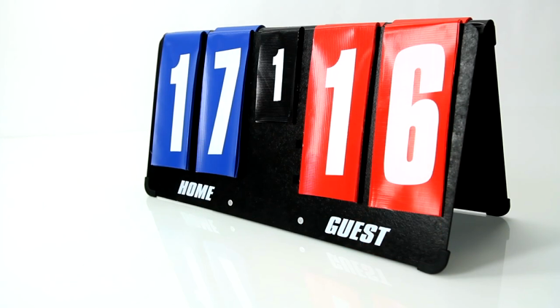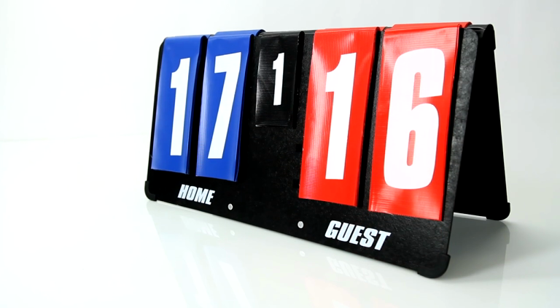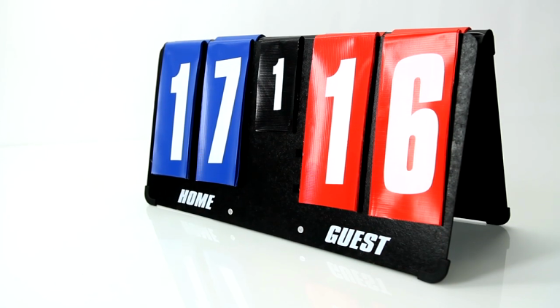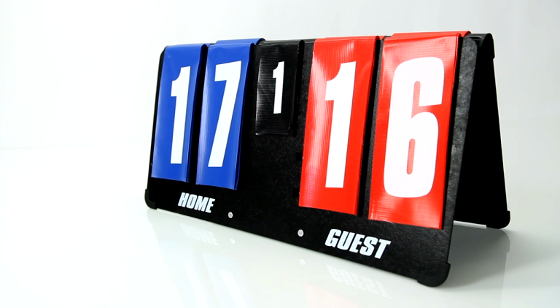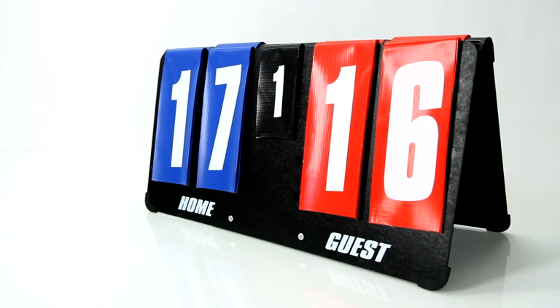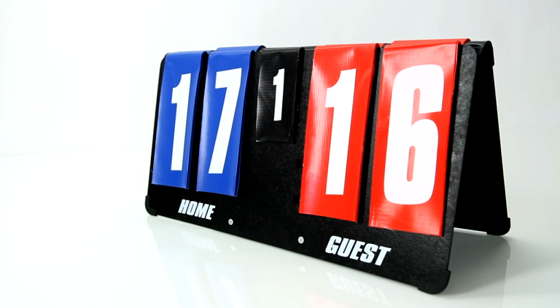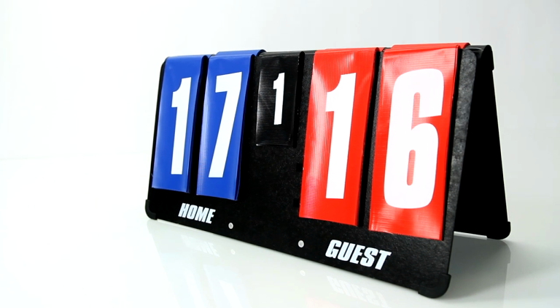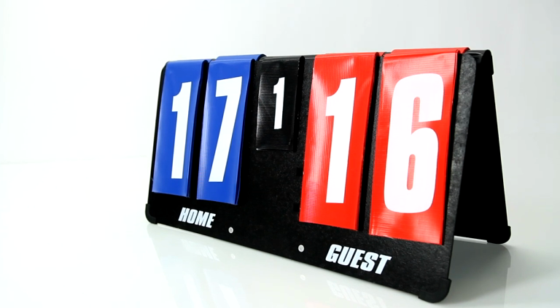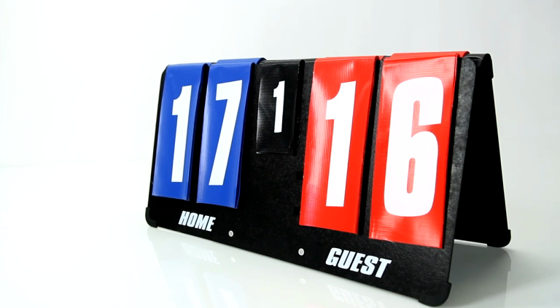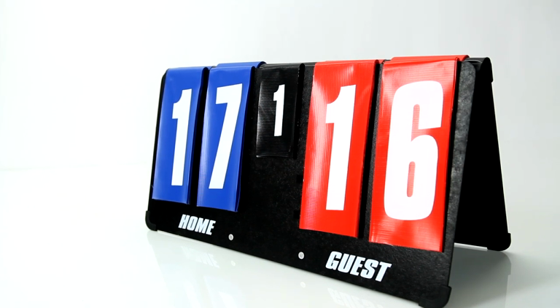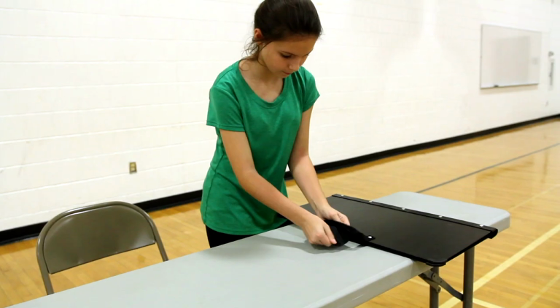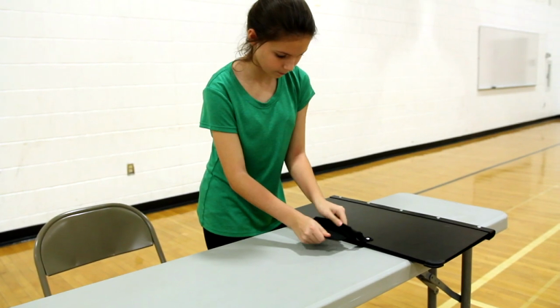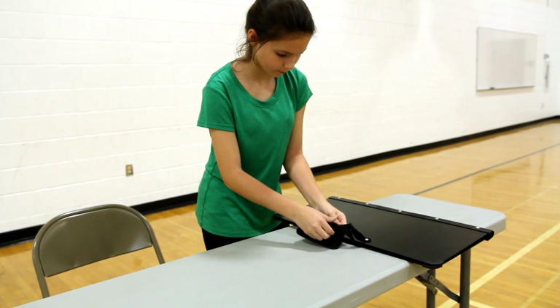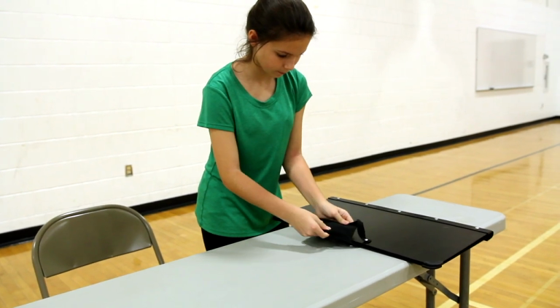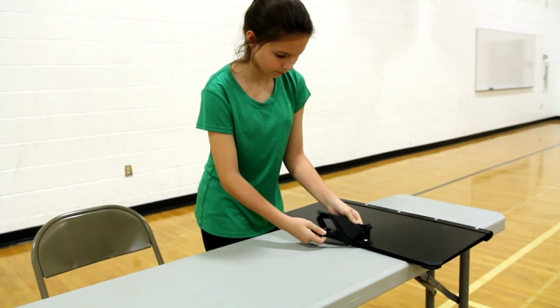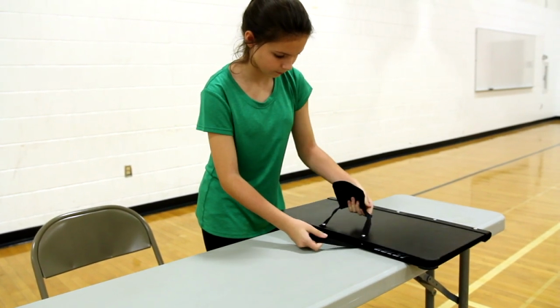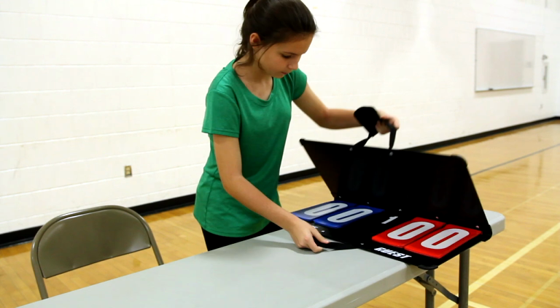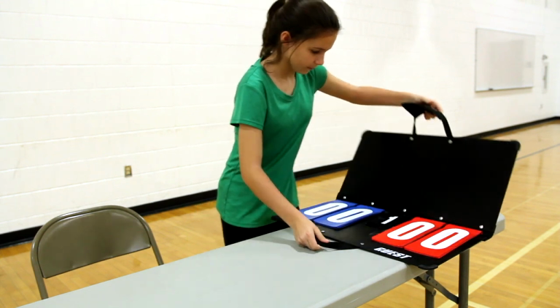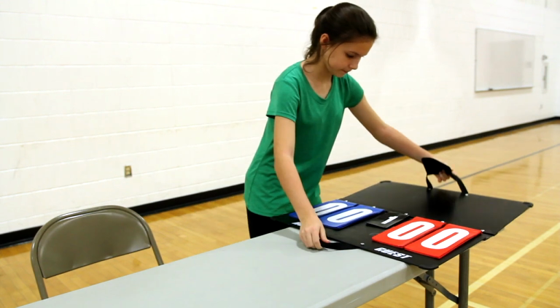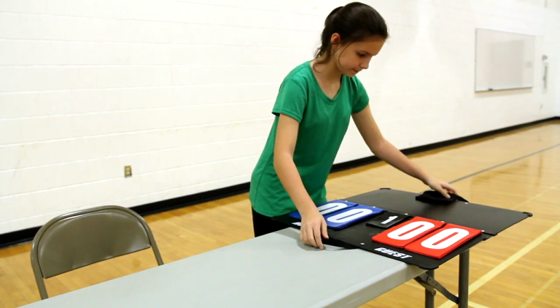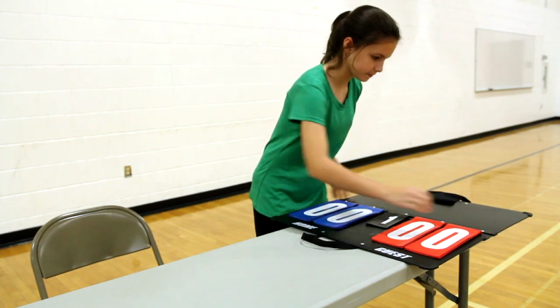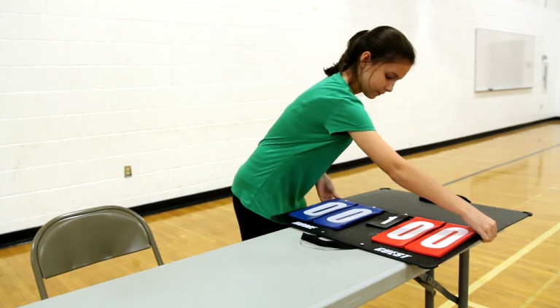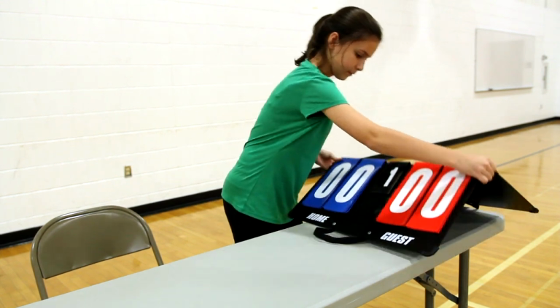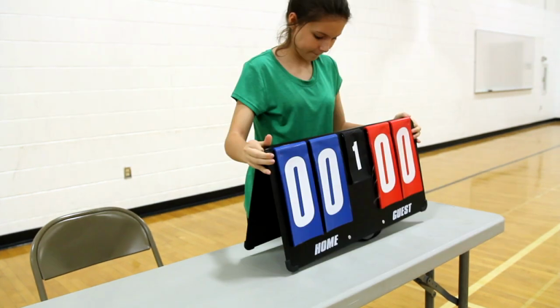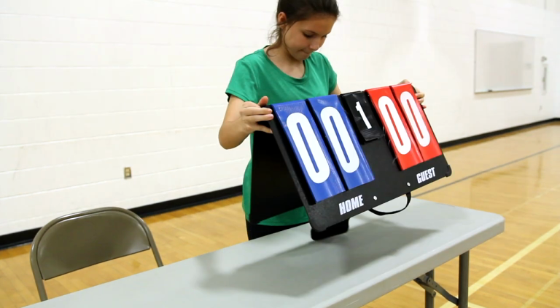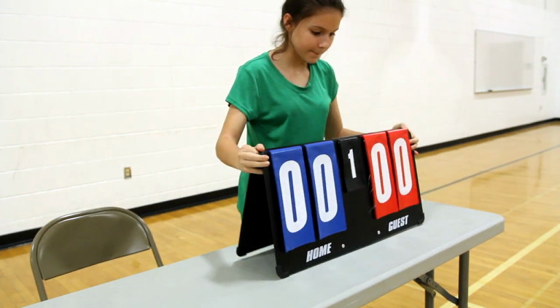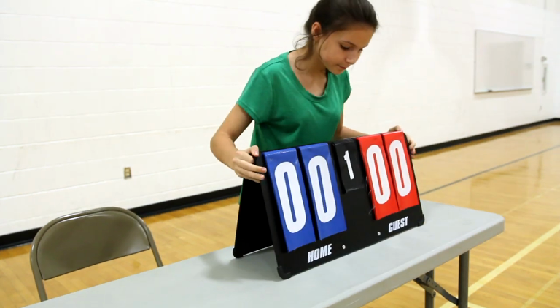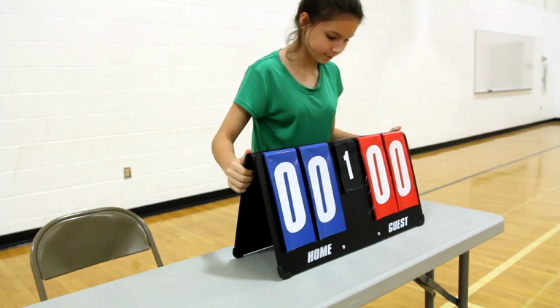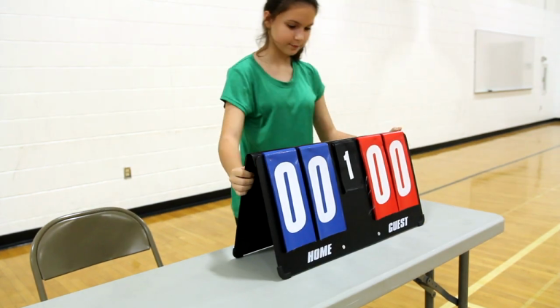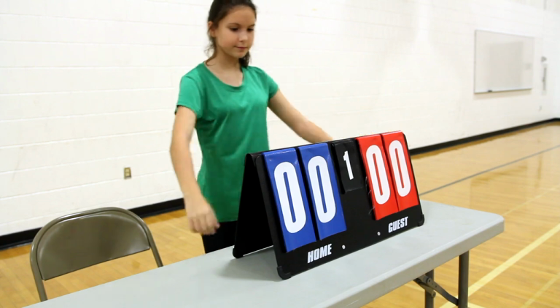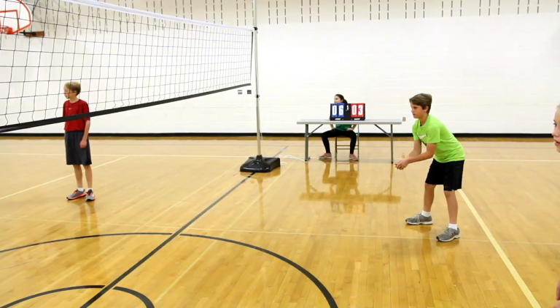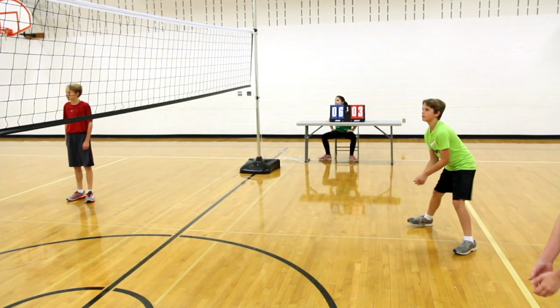Featuring a durable case that doubles as a stand, this tabletop scoreboard is incredibly portable, easy to set up, store, and take with you anywhere it's needed. Introducing Gopher's Point Pro Tabletop Scoreboard.